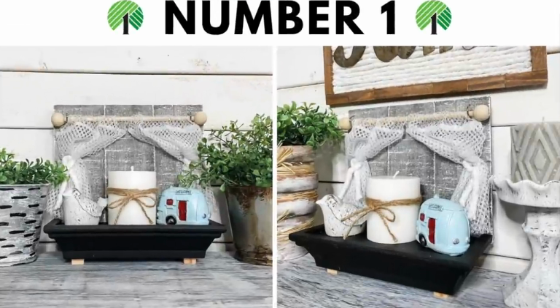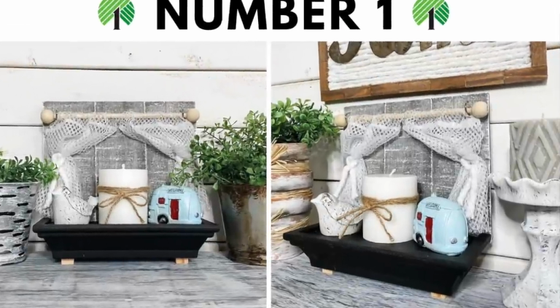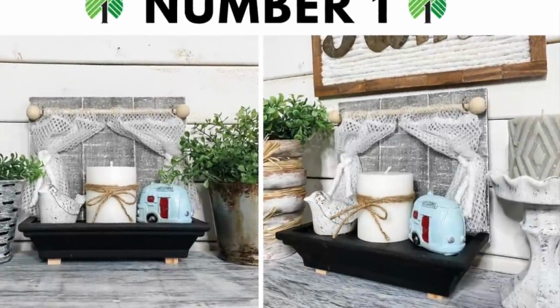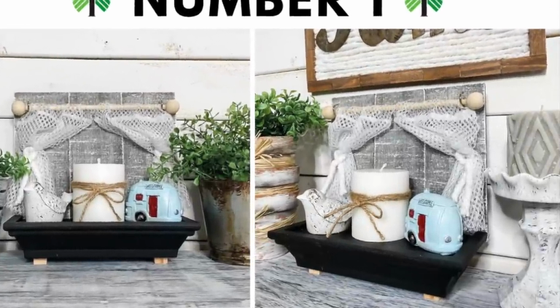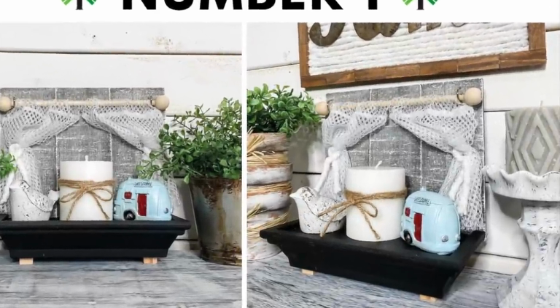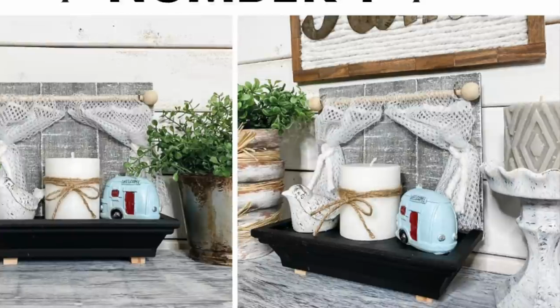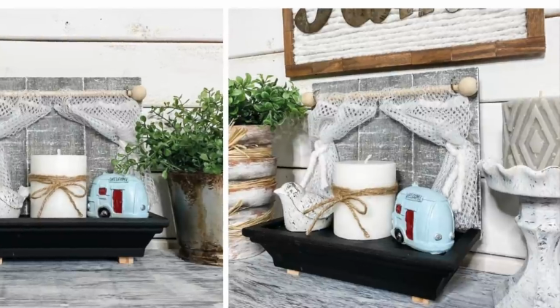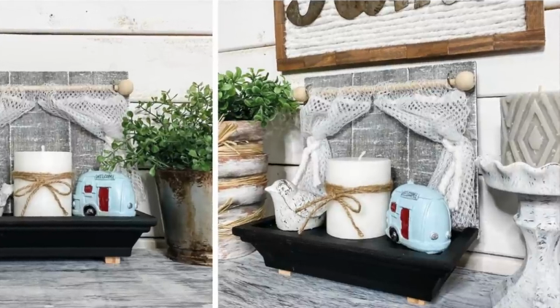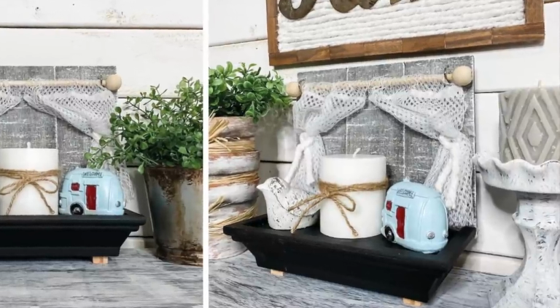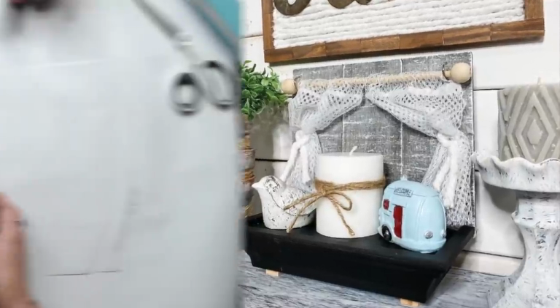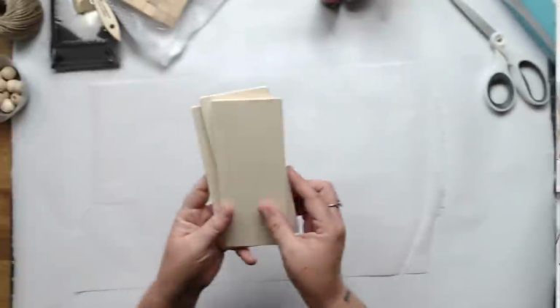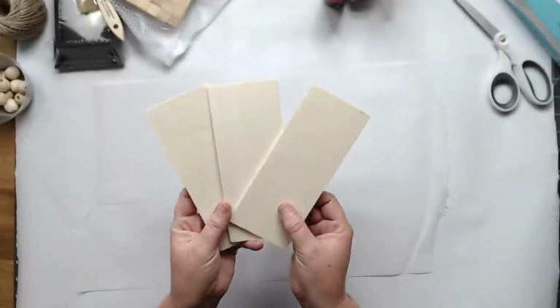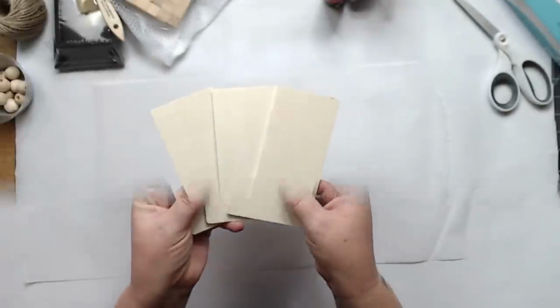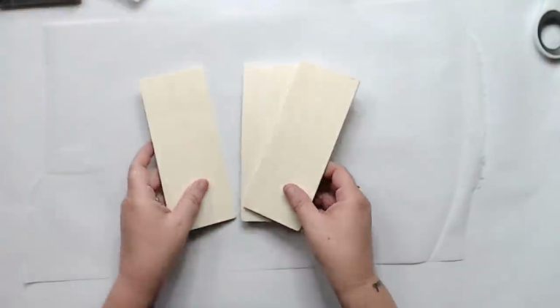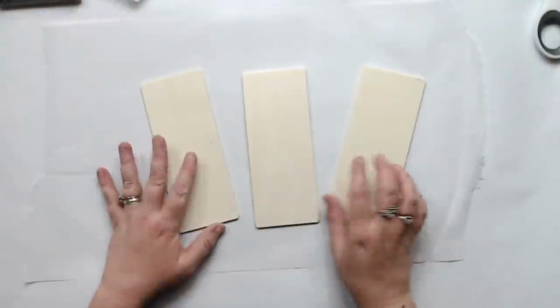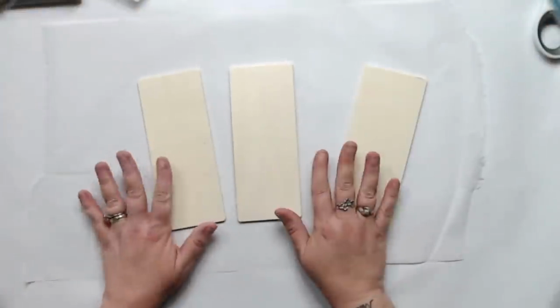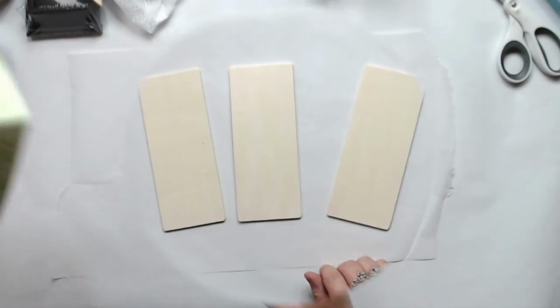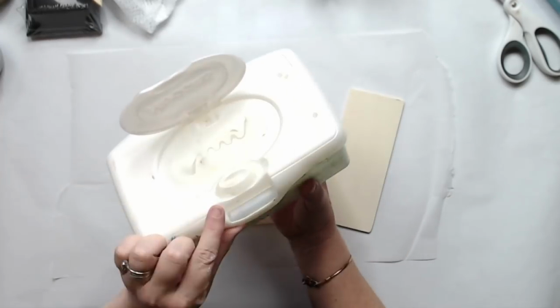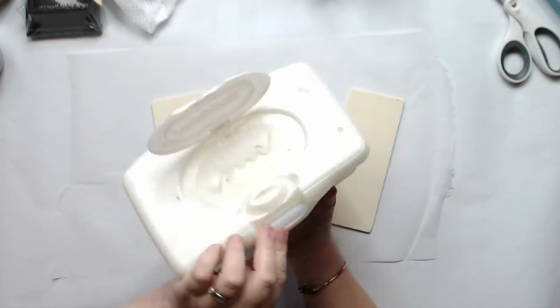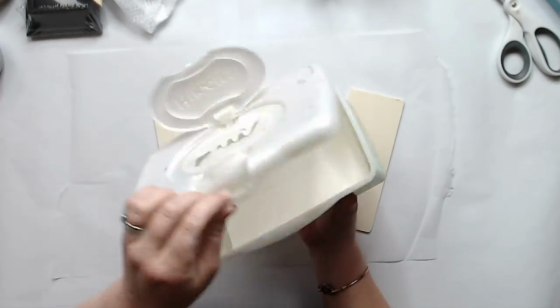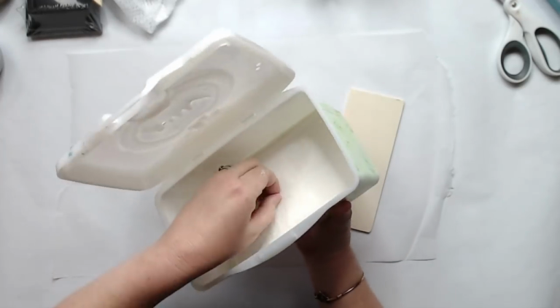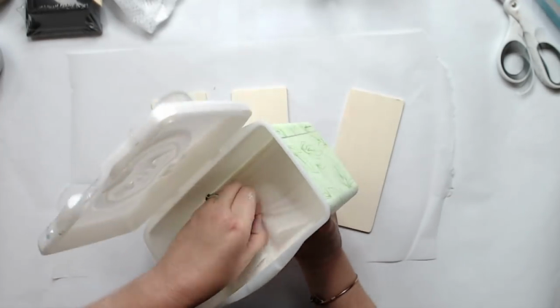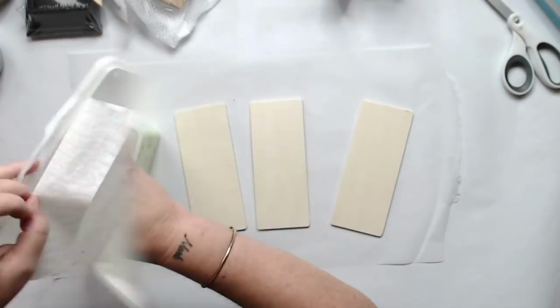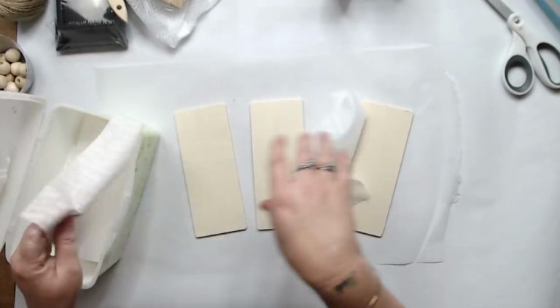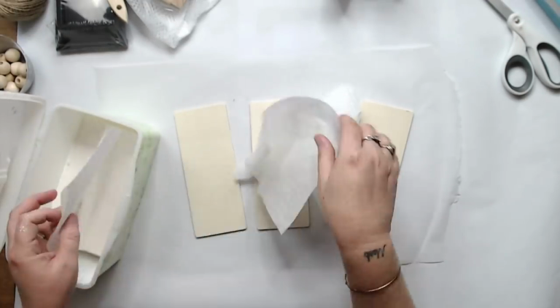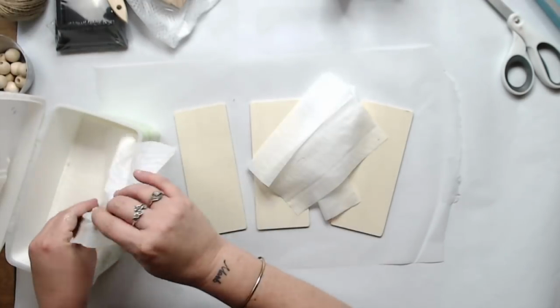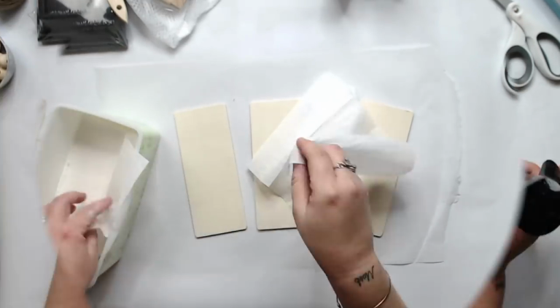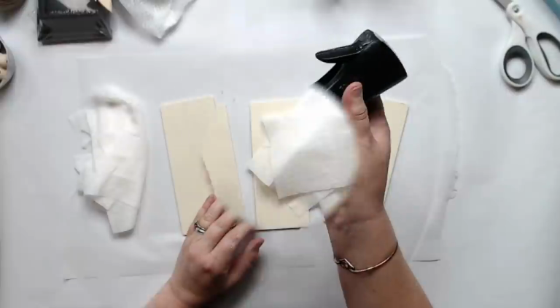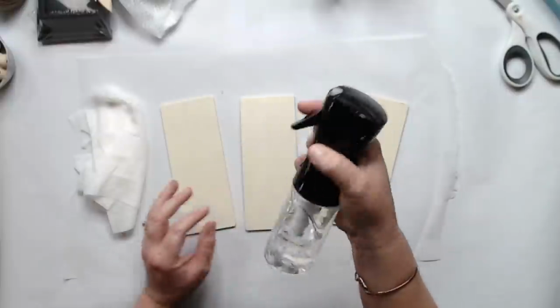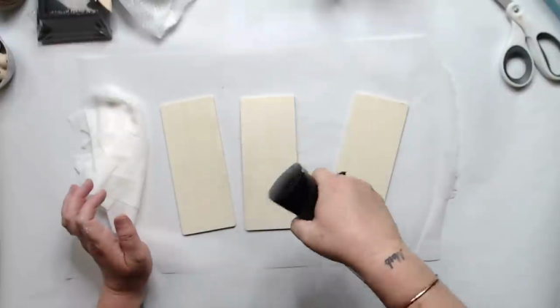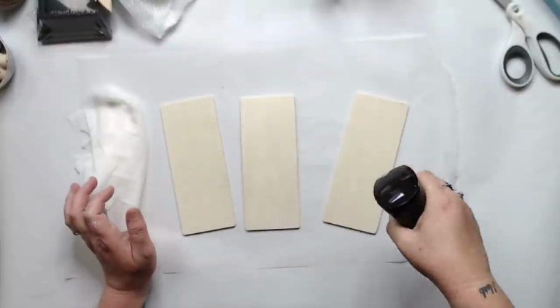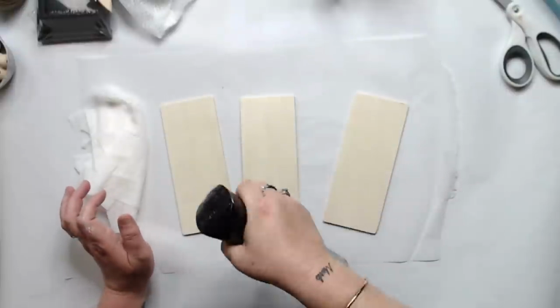Hey guys, we're going to start with project number one. I think you're going to like this one. So we're using our floating shelf from the Dollar Tree, these wood planks, a baby wipe, black paint, our continuous spray bottle, and a few other materials I will explain as we go.